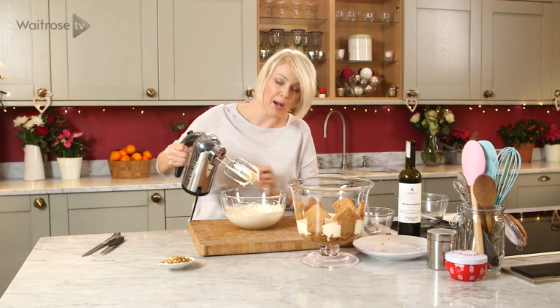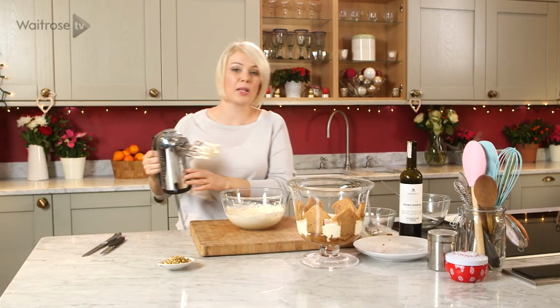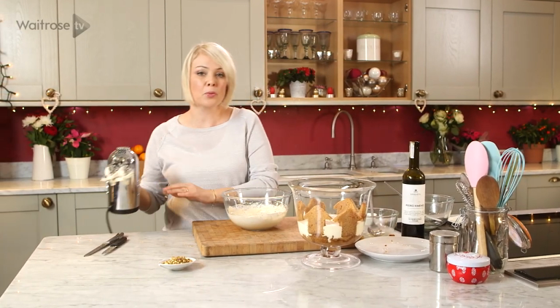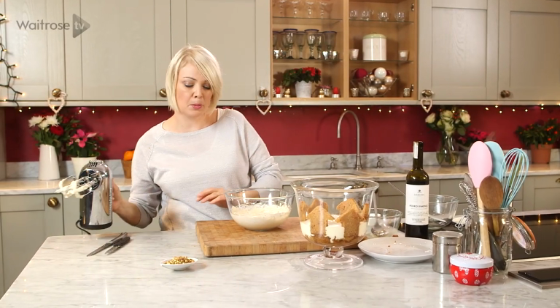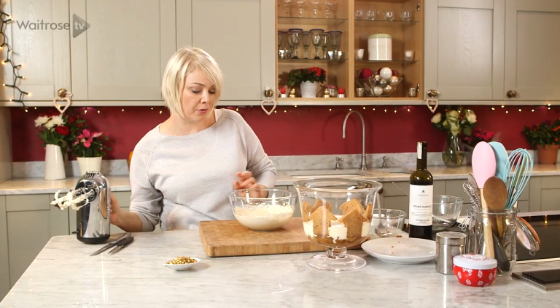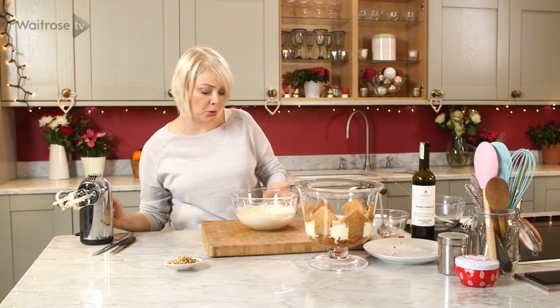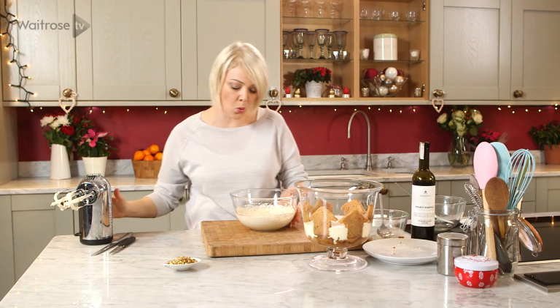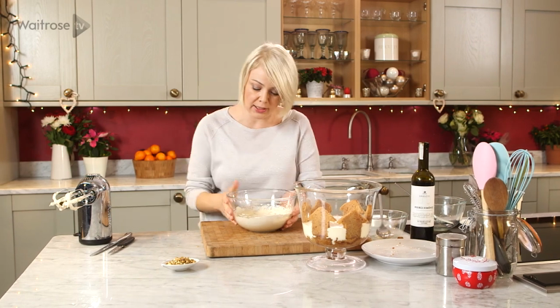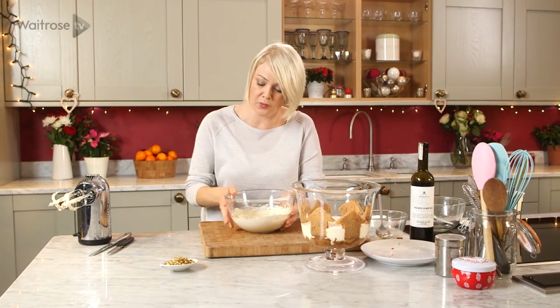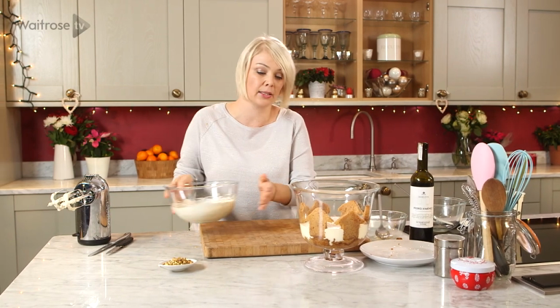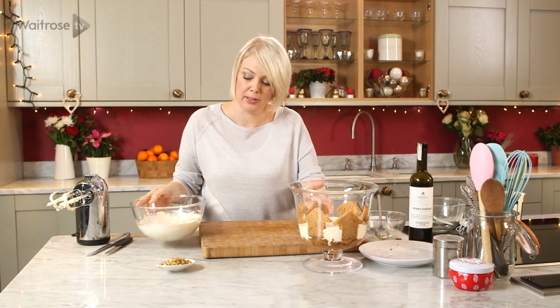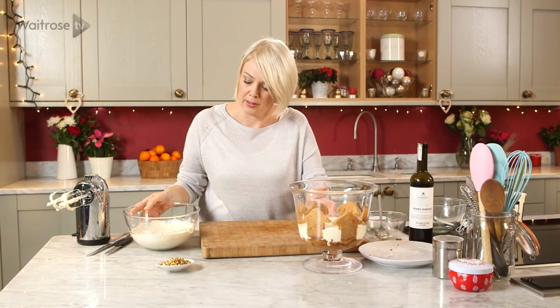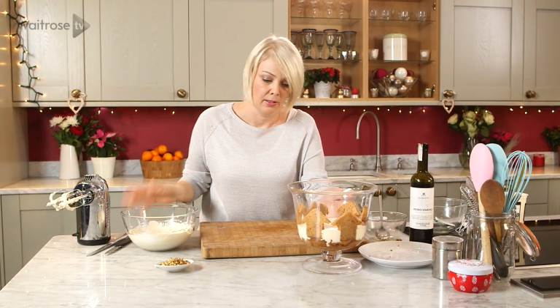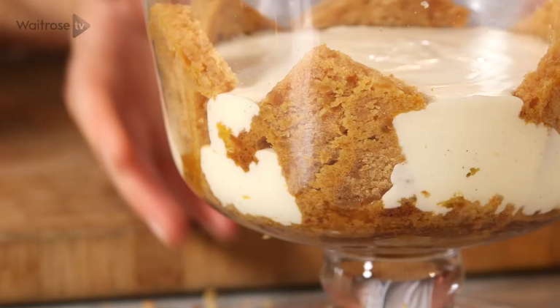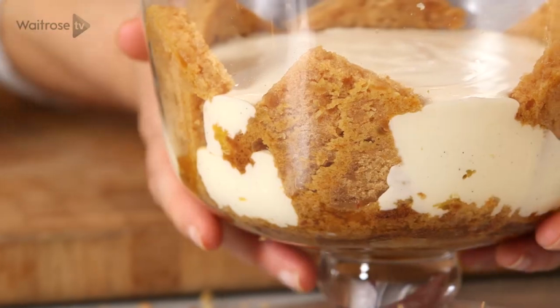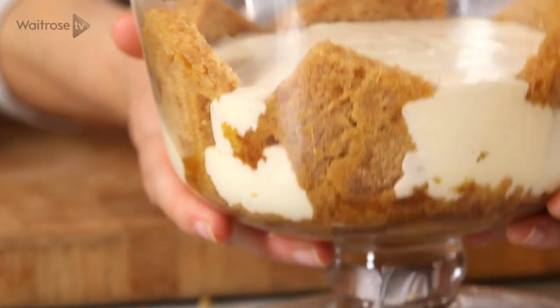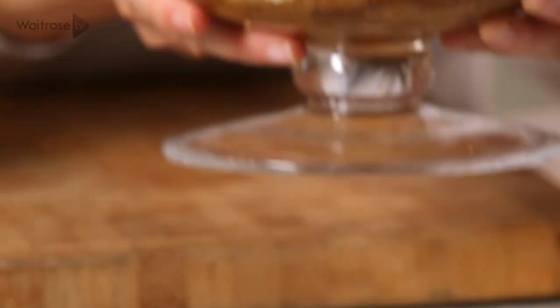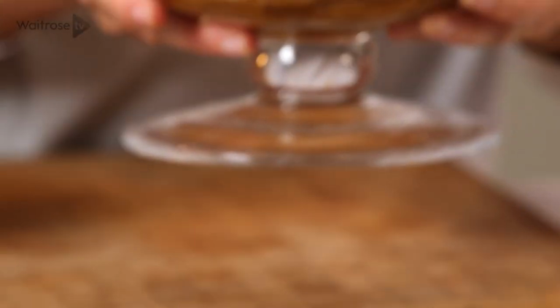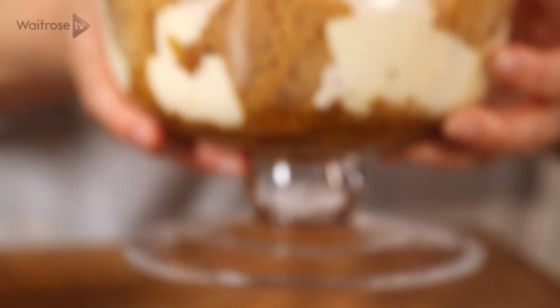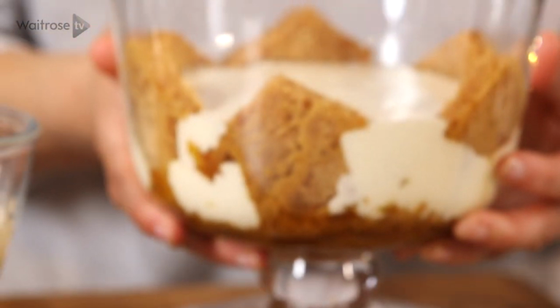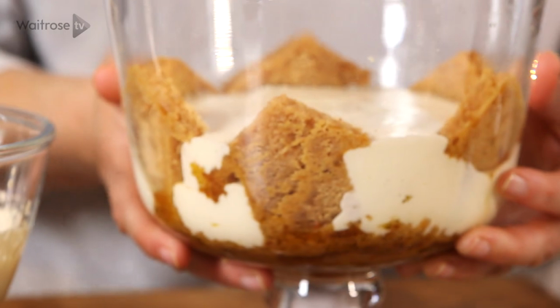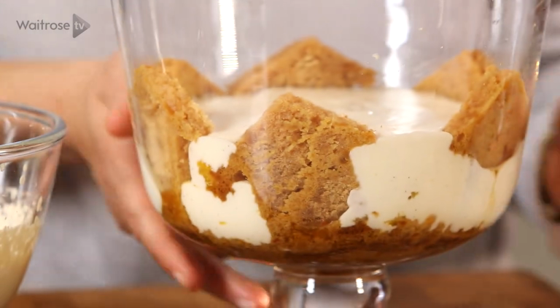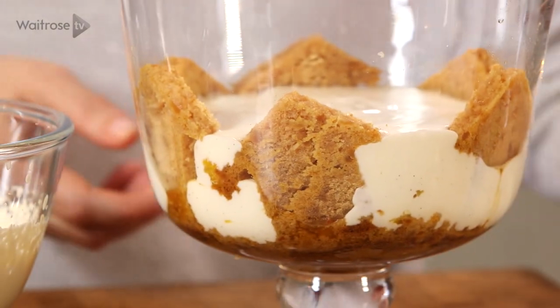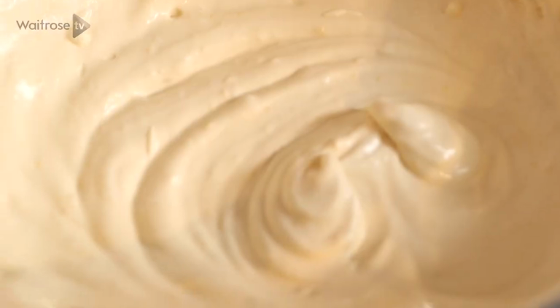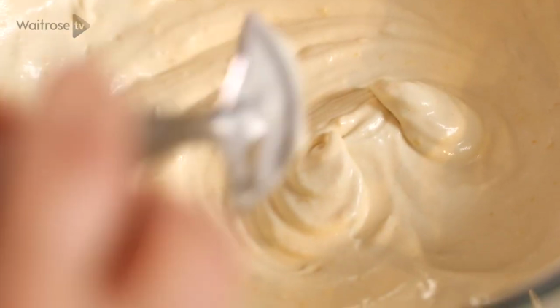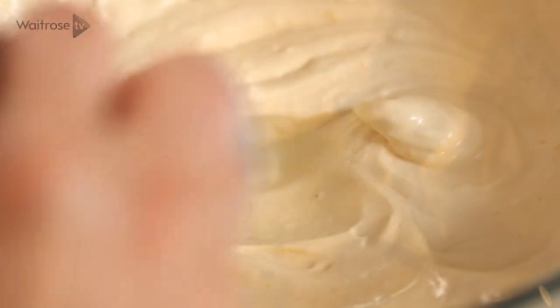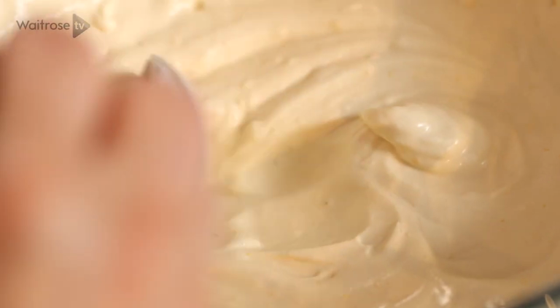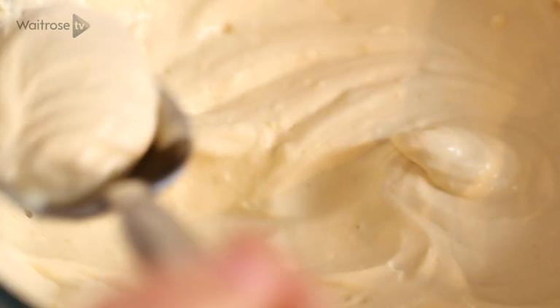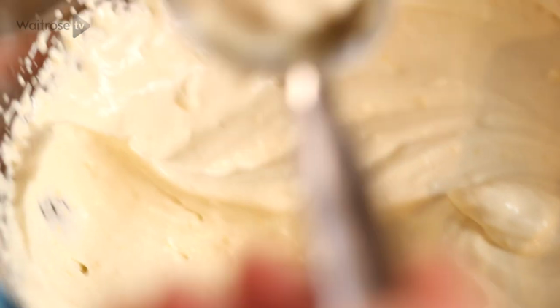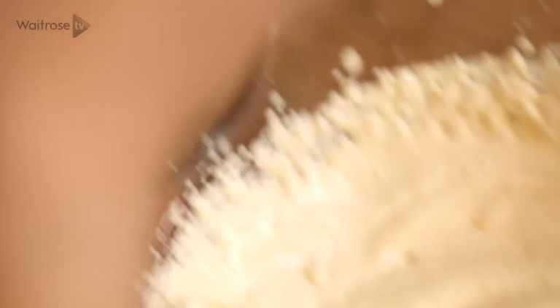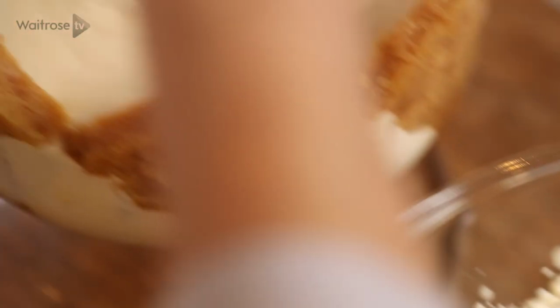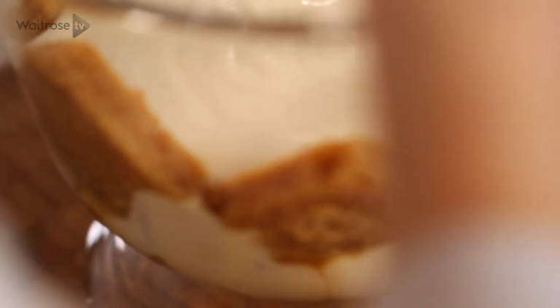Now I'm happy with that — we don't want it to be too firm, it should be quite soft still. I'm just going to drop spoonfuls over the top of the custard.